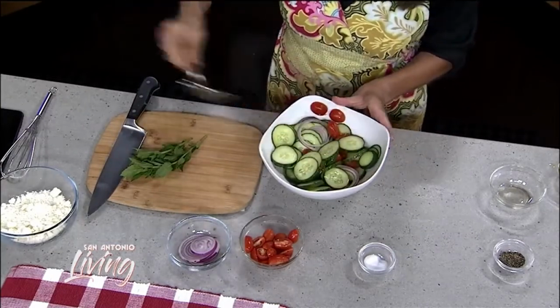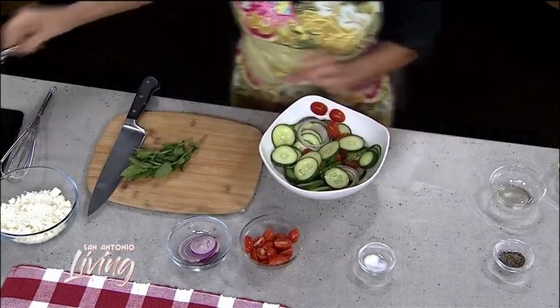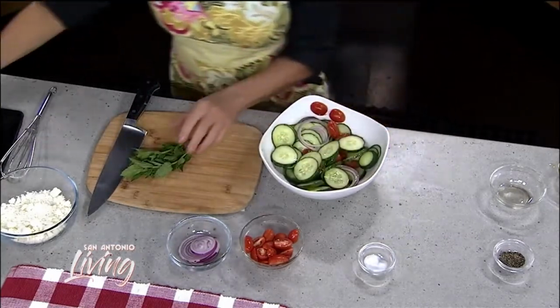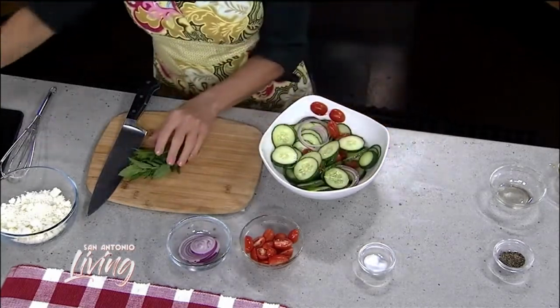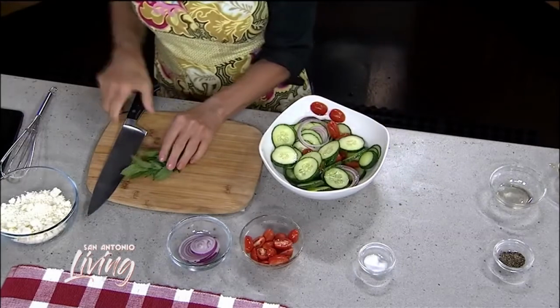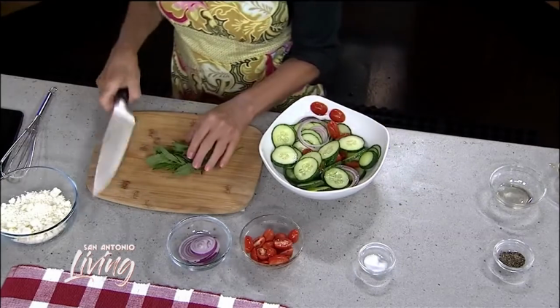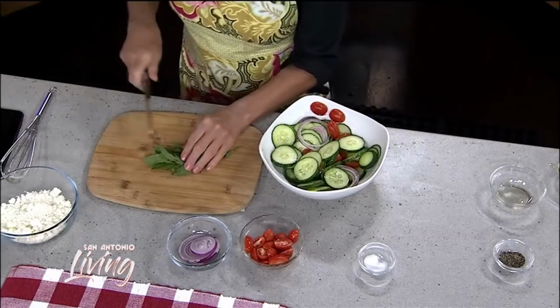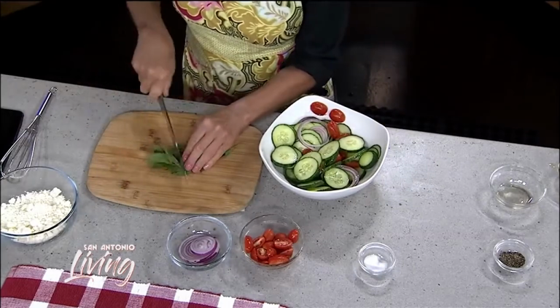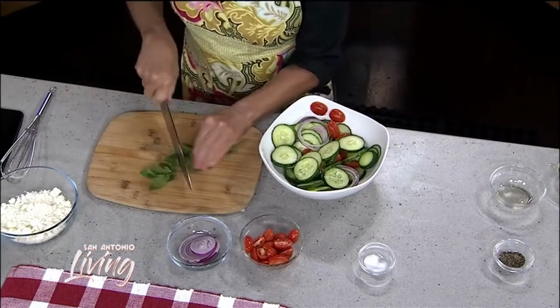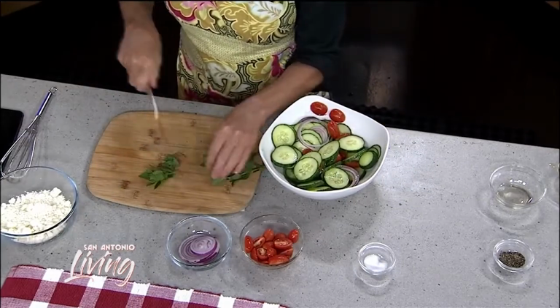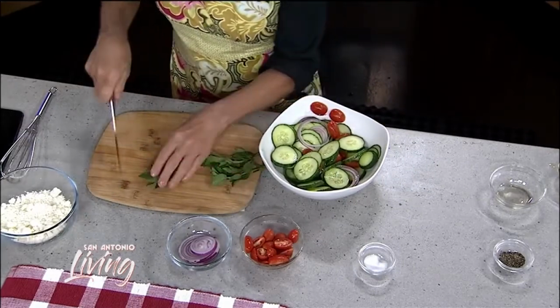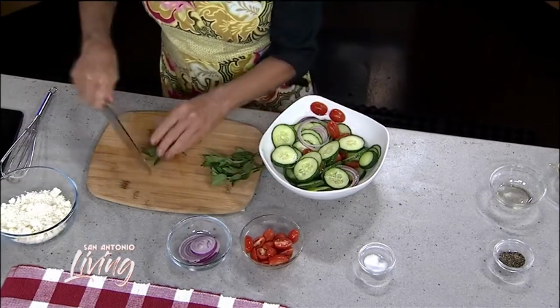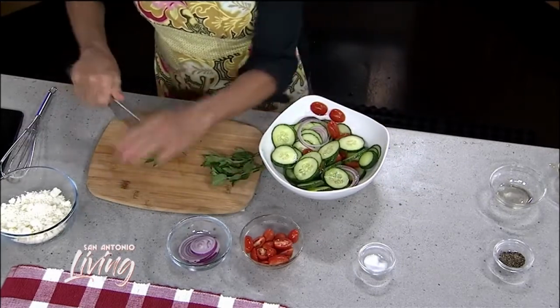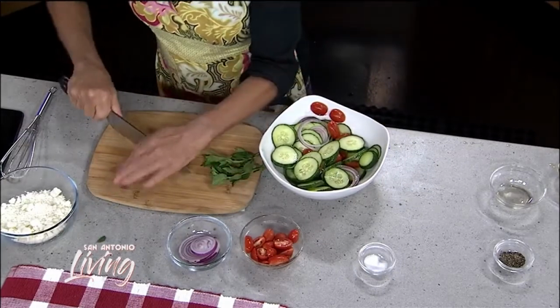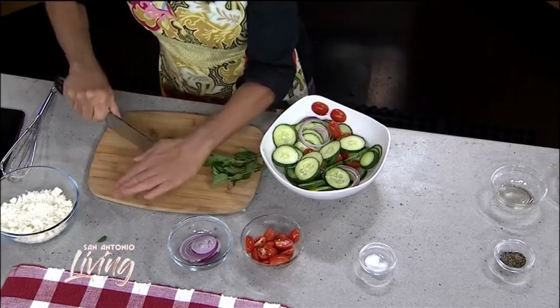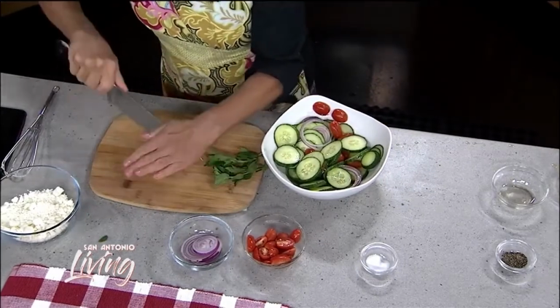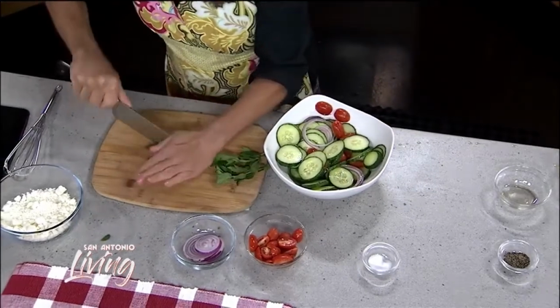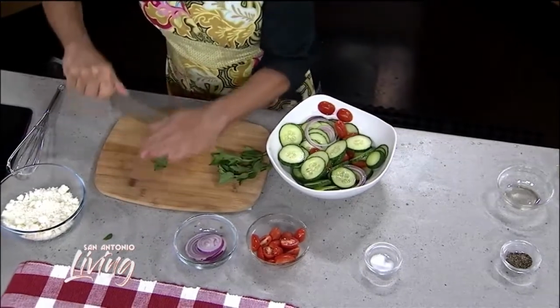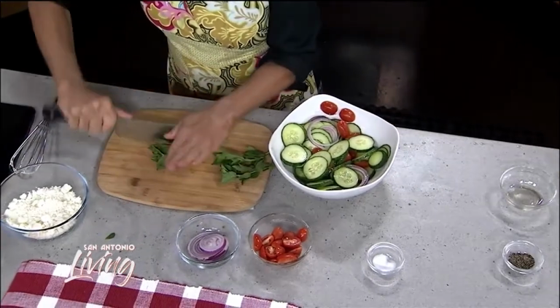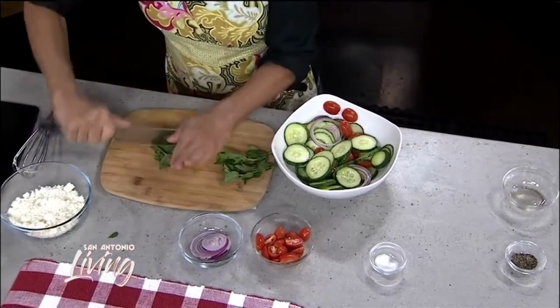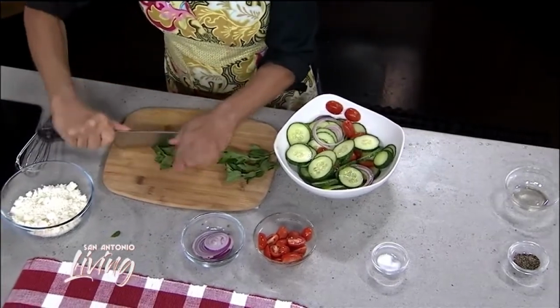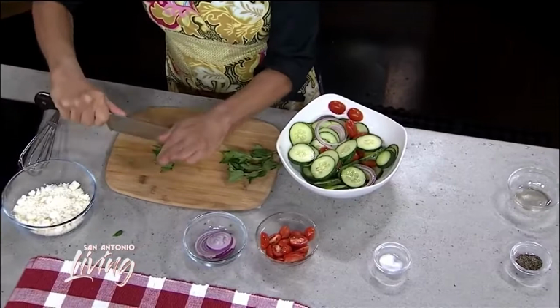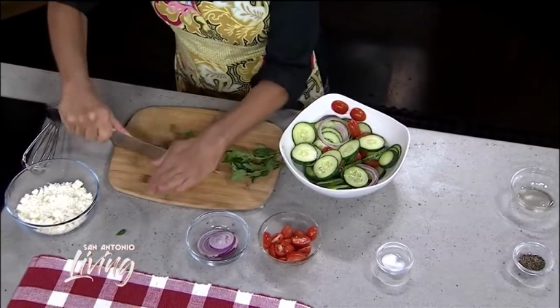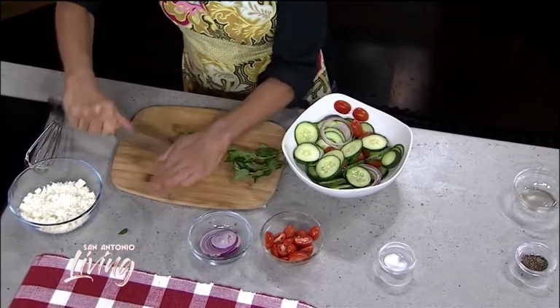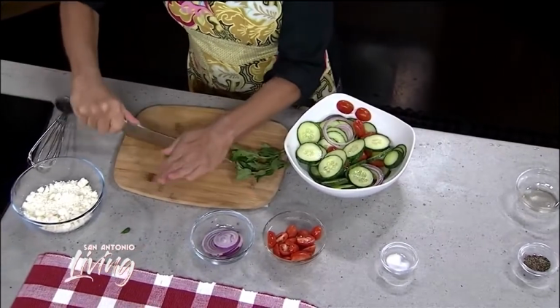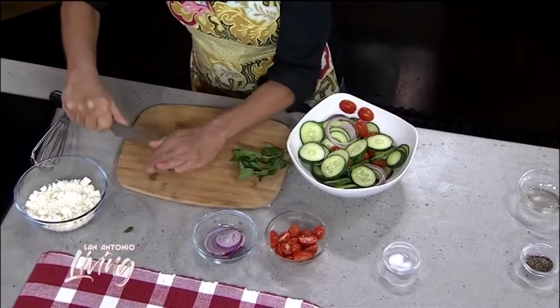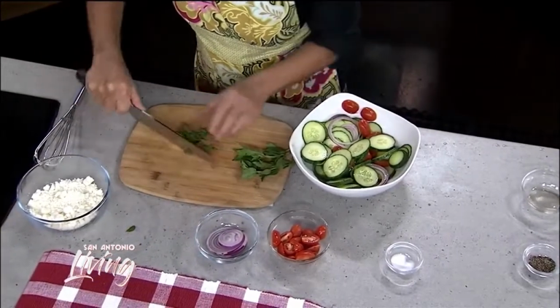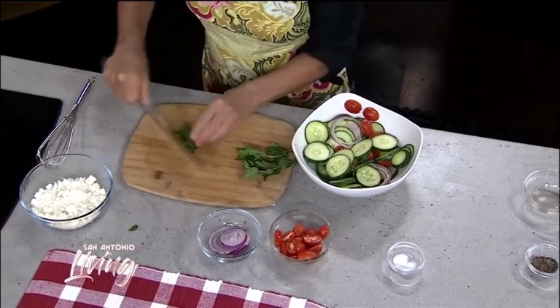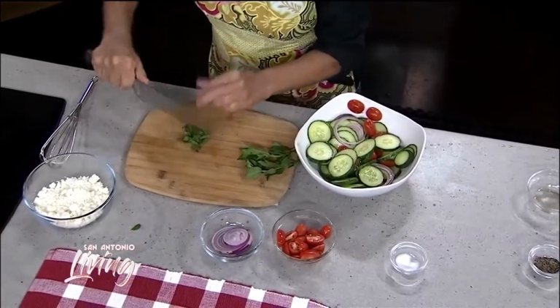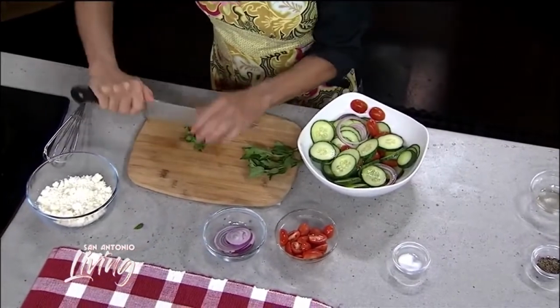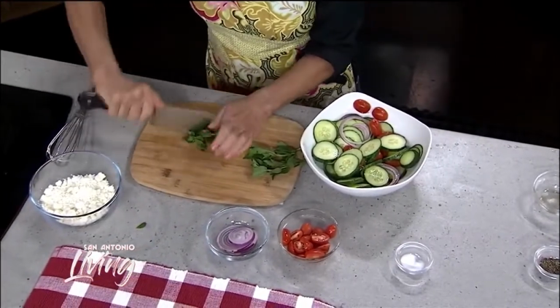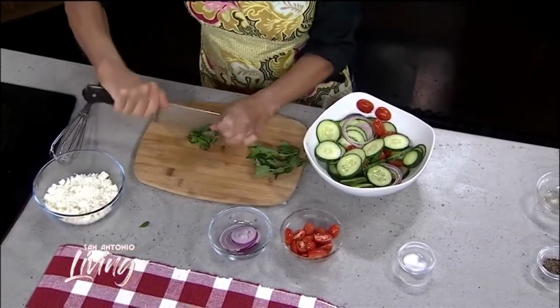One of the last things I'm going to add is some fresh mint. A lot of people grow fresh mint and don't know what in the world to do with all that mint besides put it in iced tea.